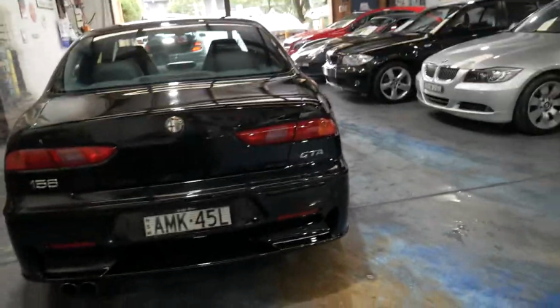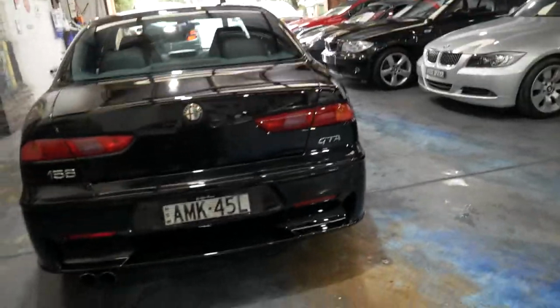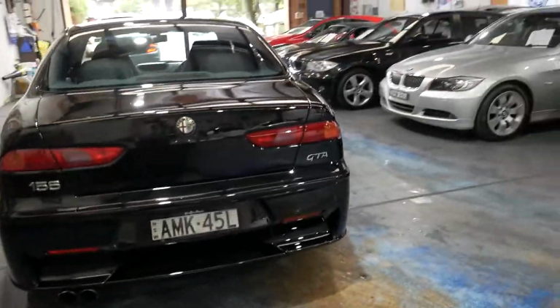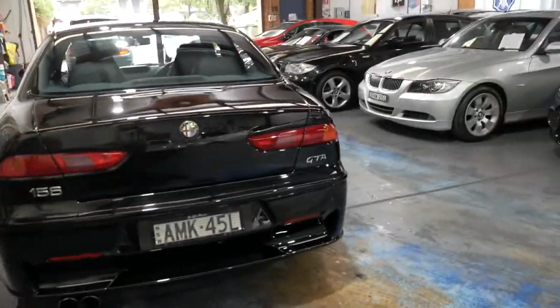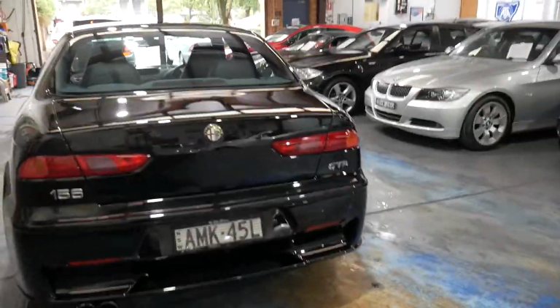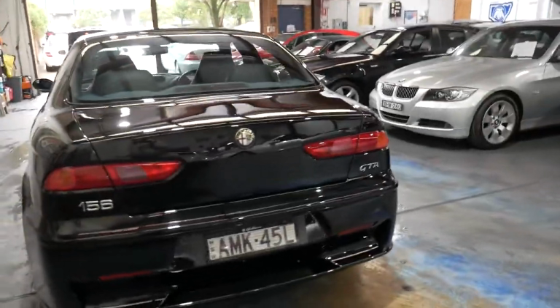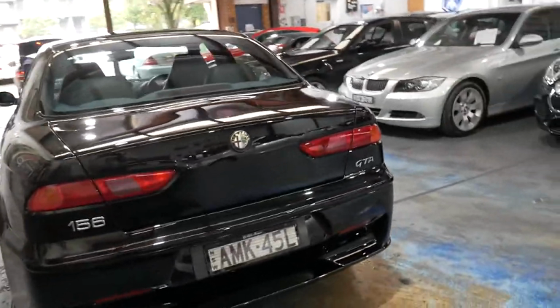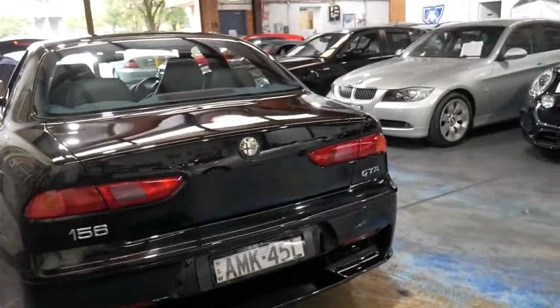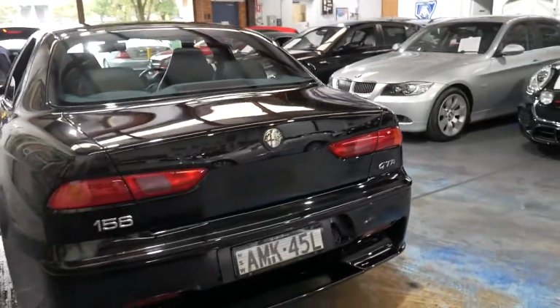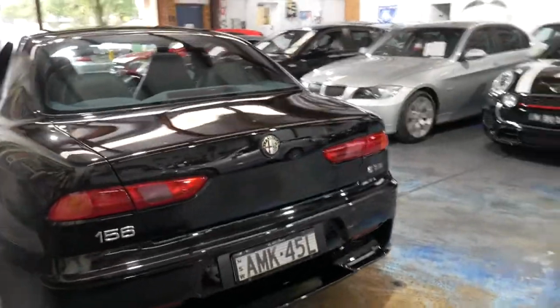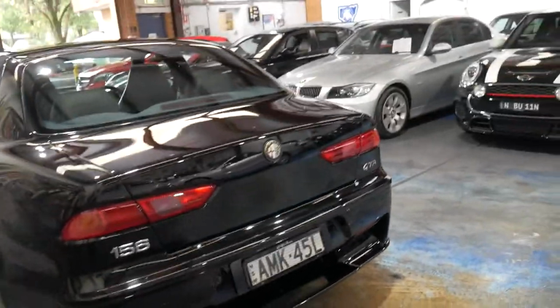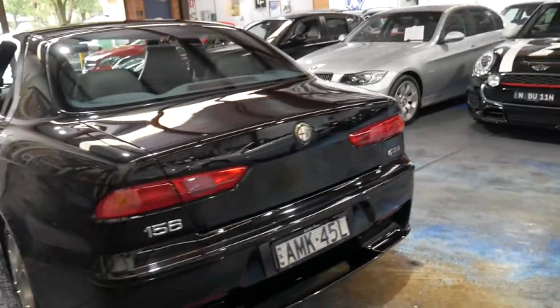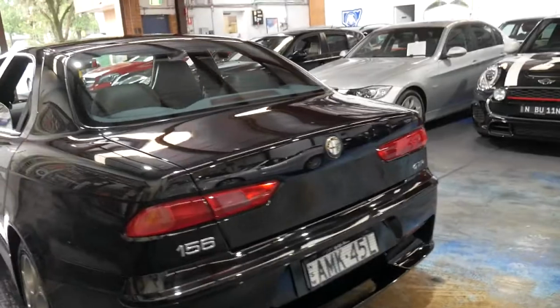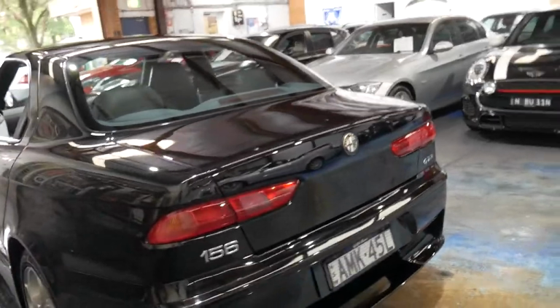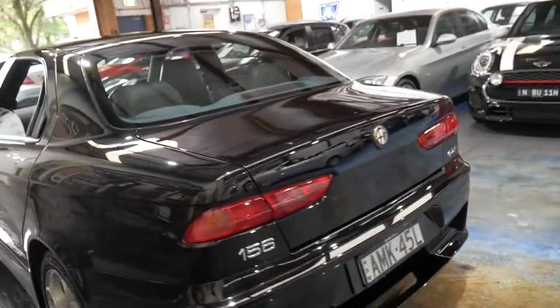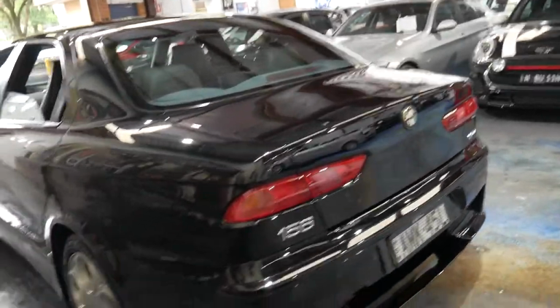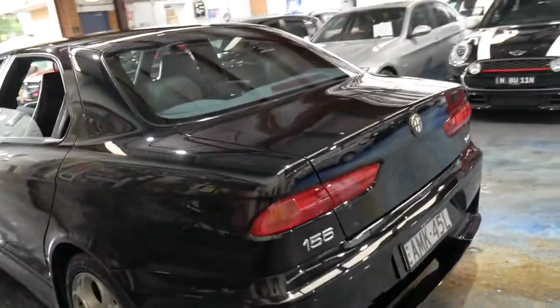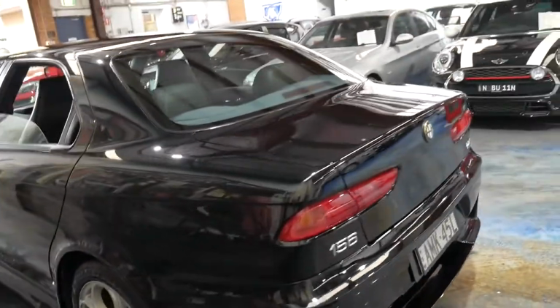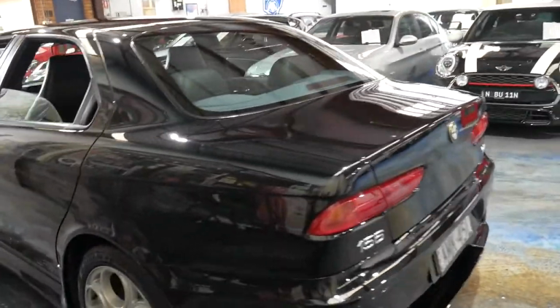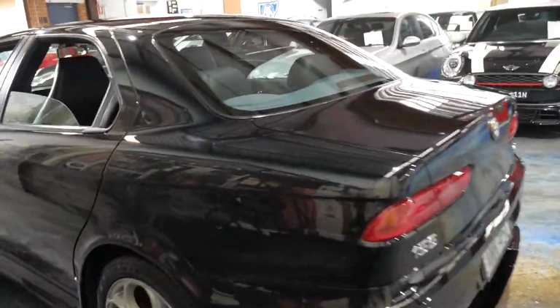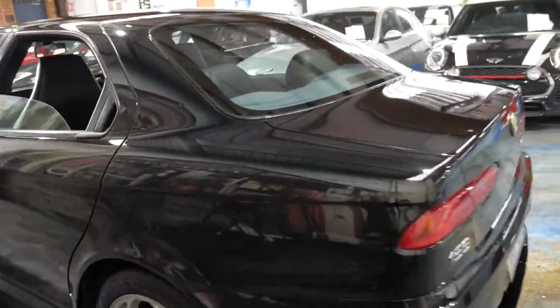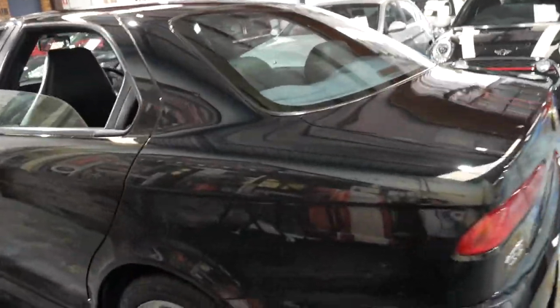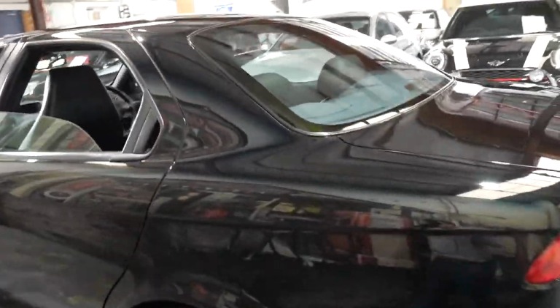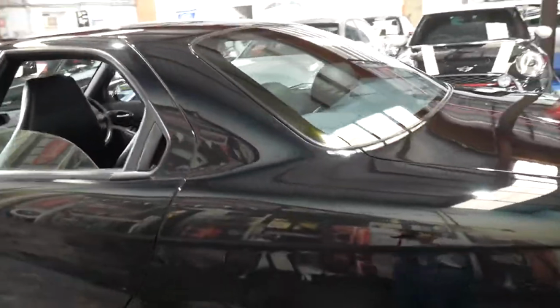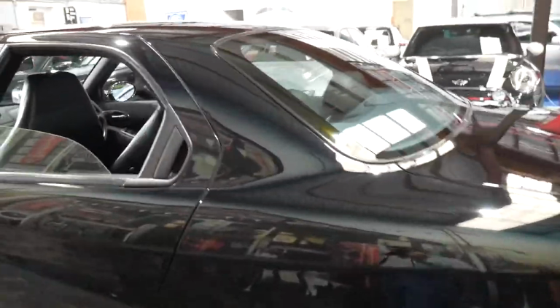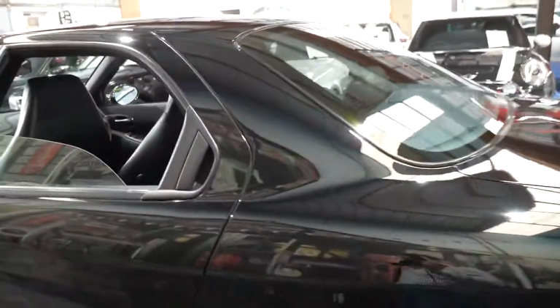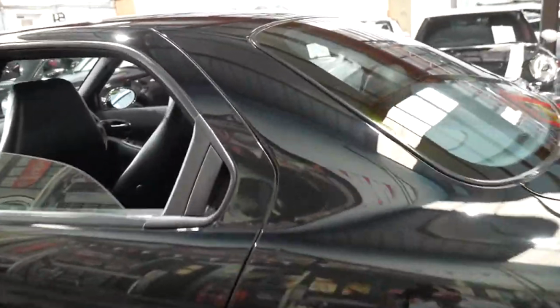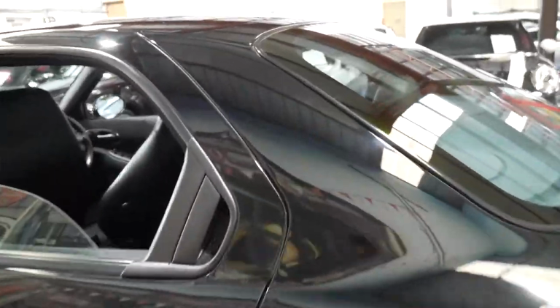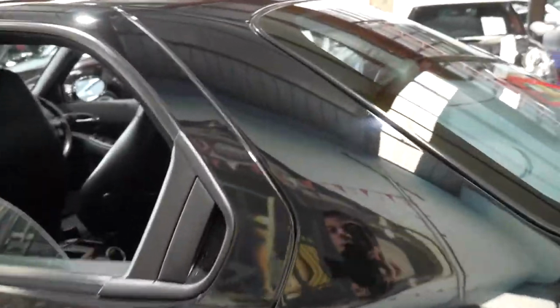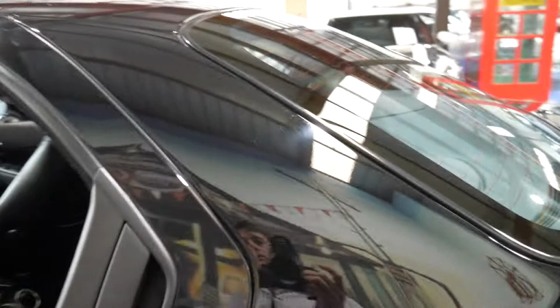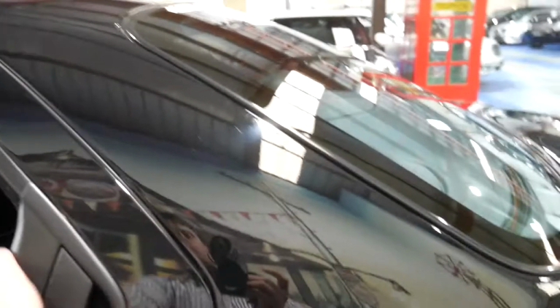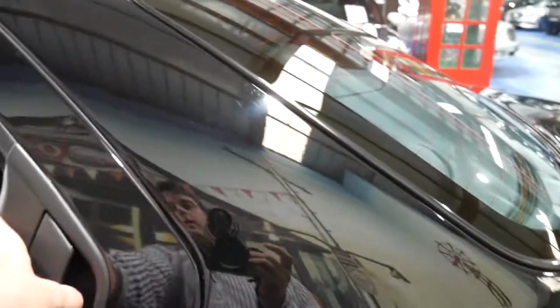It looks like it's got the original plates on it. Every panel, every wheel, every light is in immaculate condition. It's a very special car.